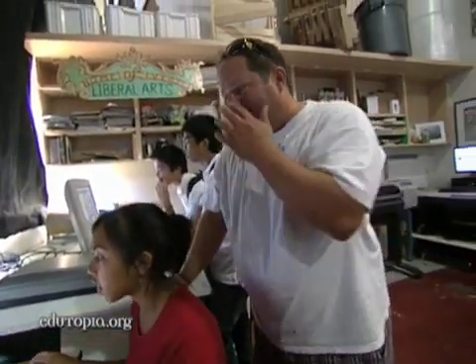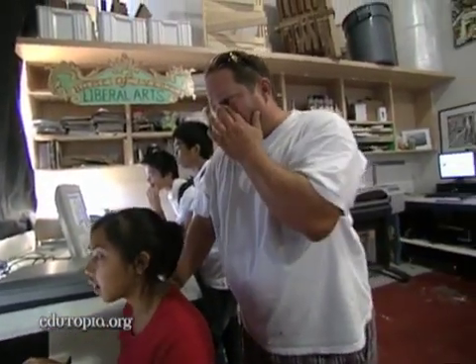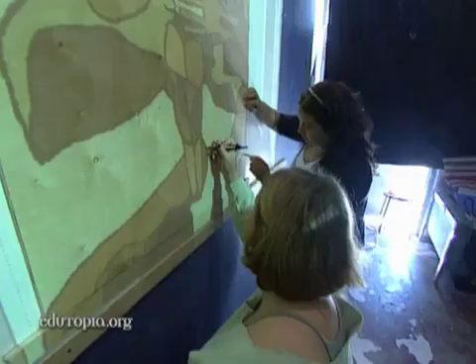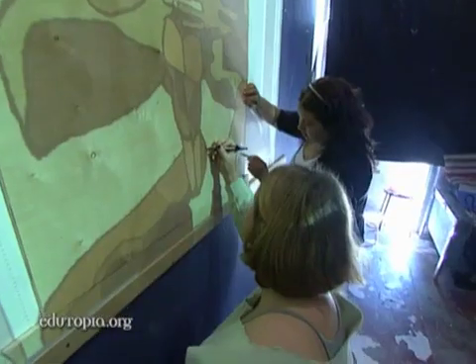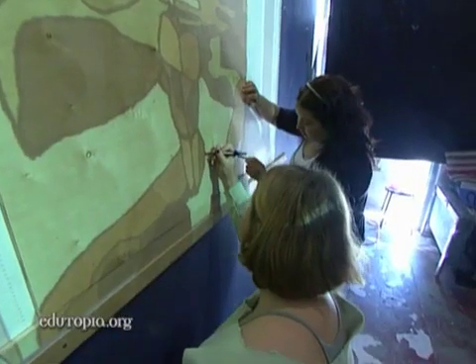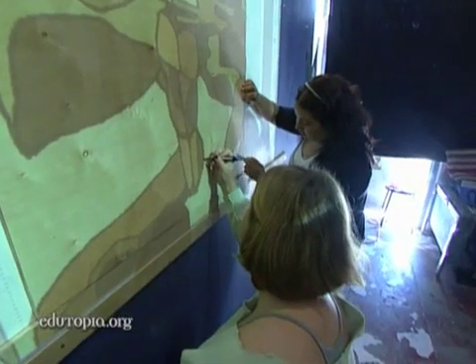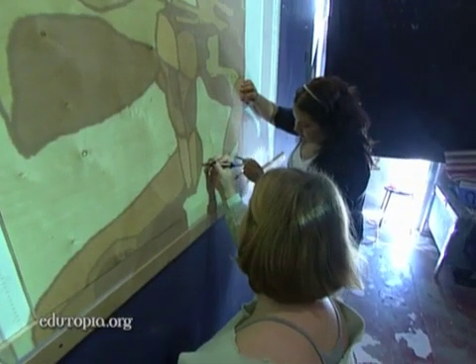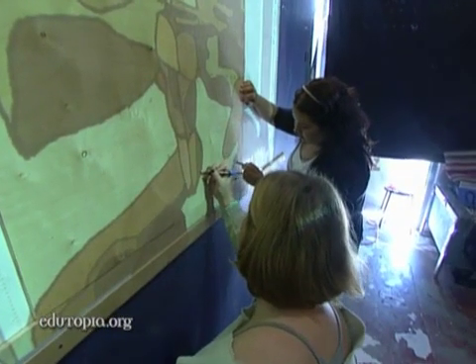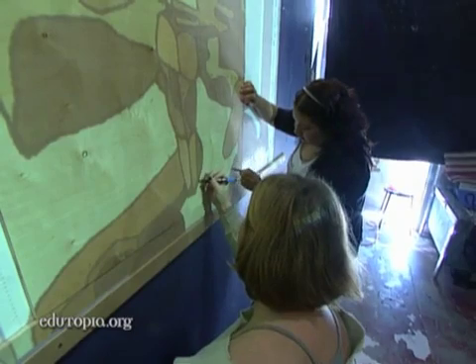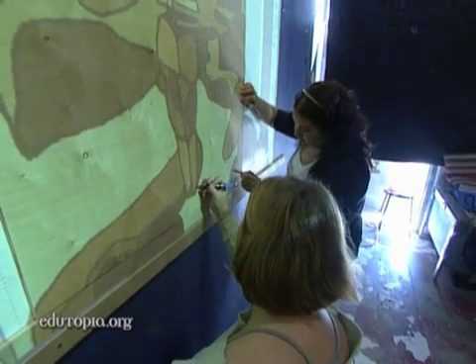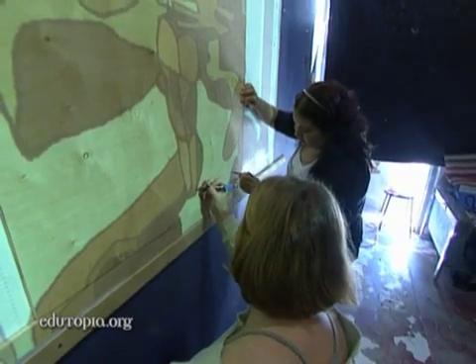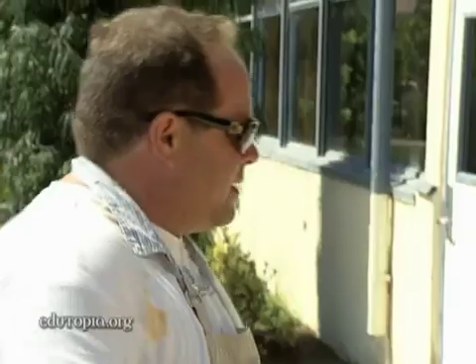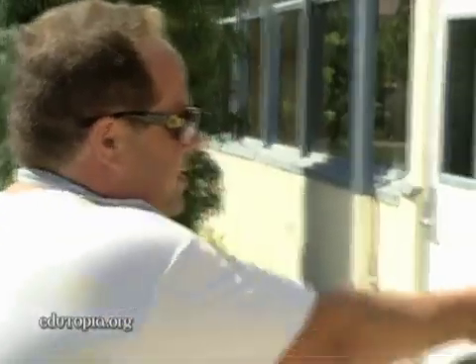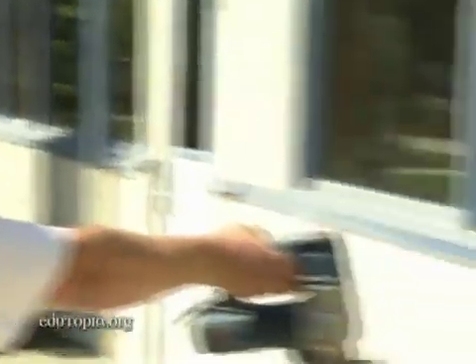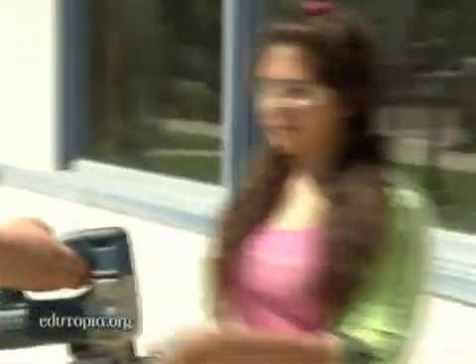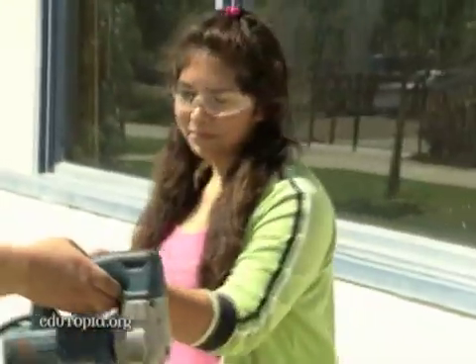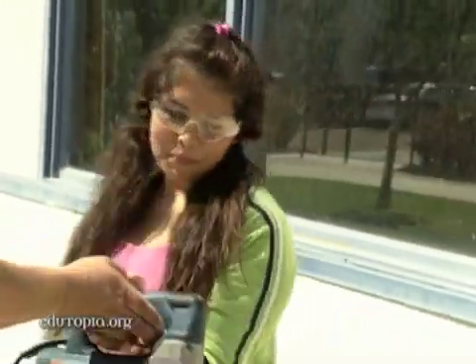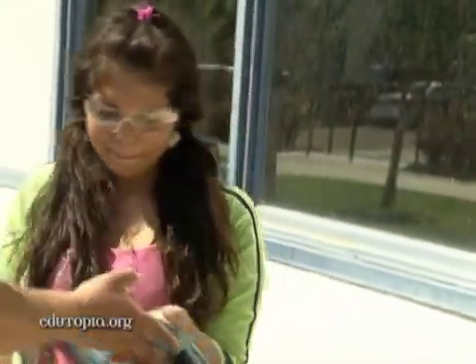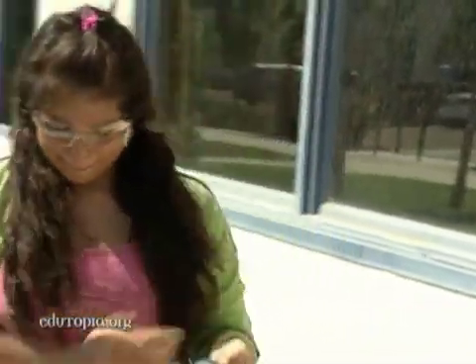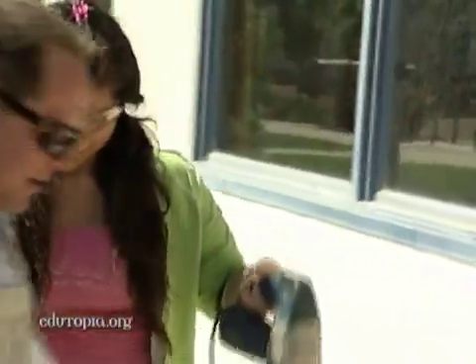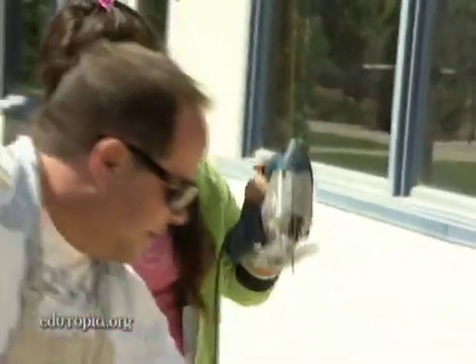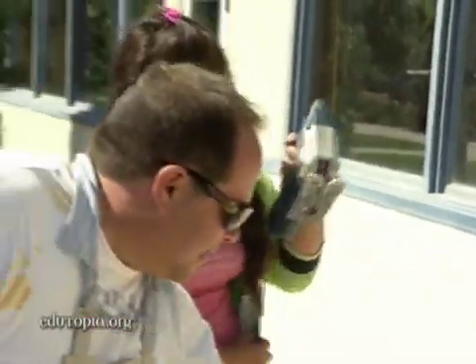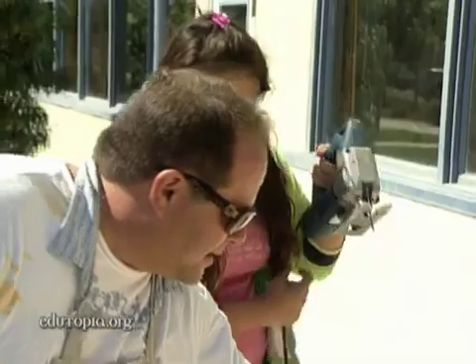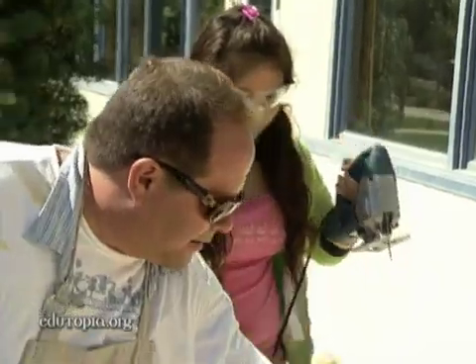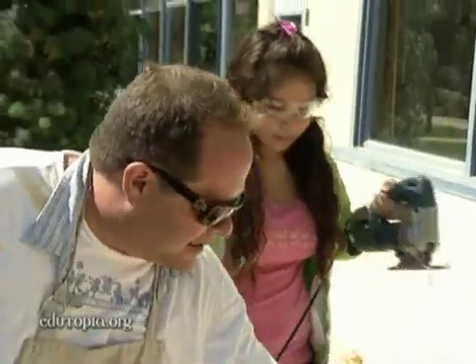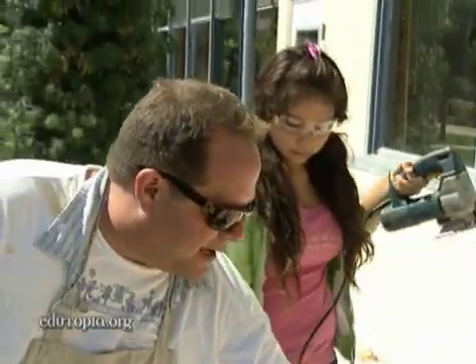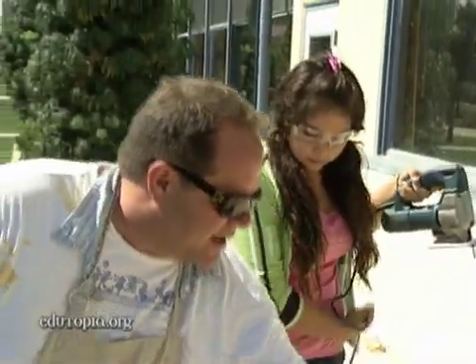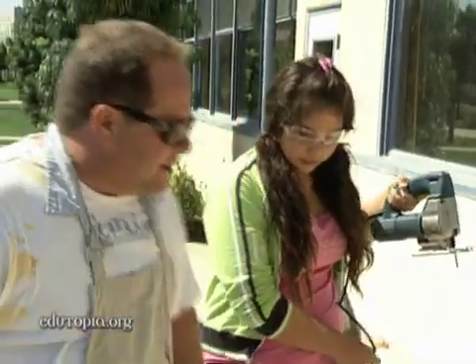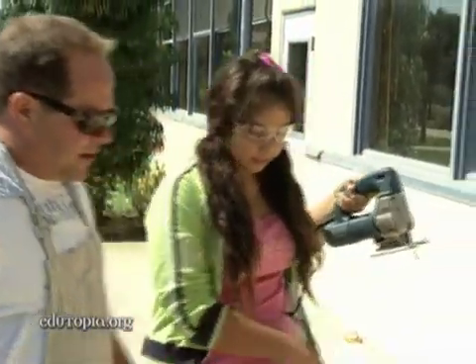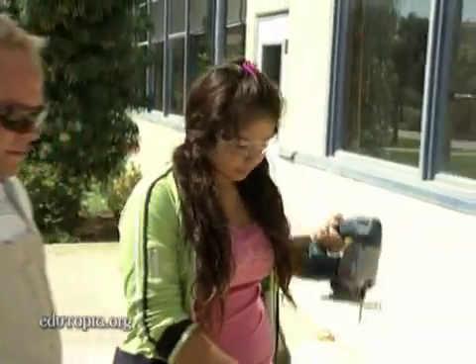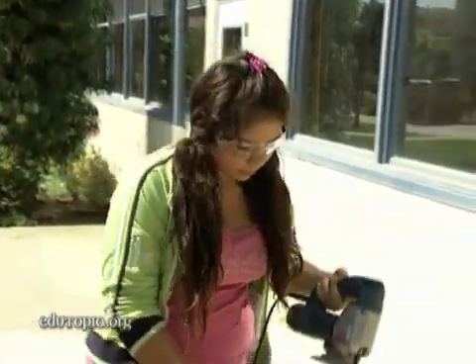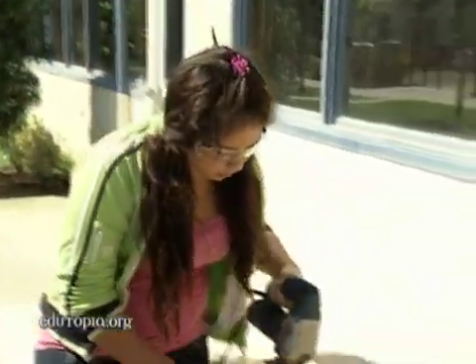Maybe you could put what it's about in that same kind of text, here and there, to balance it out. Robin makes sure students get their hands on every phase of the project, guiding them through the design and construction of the dioramas.